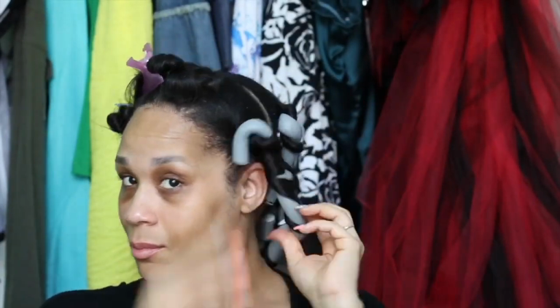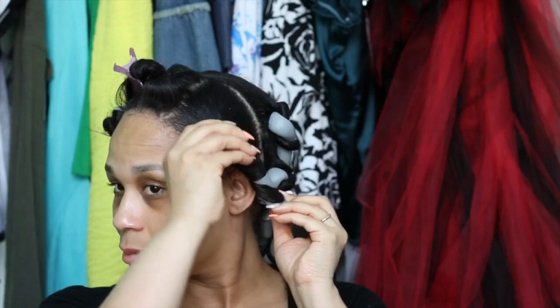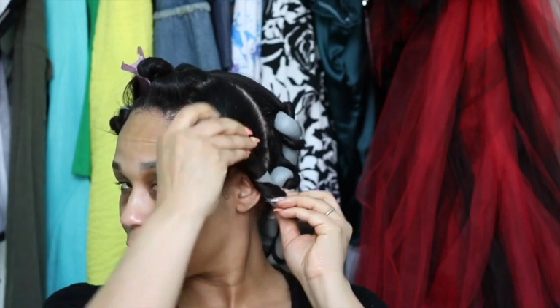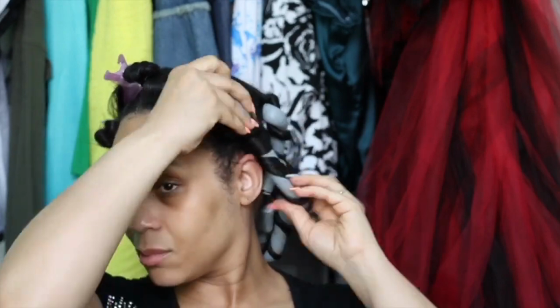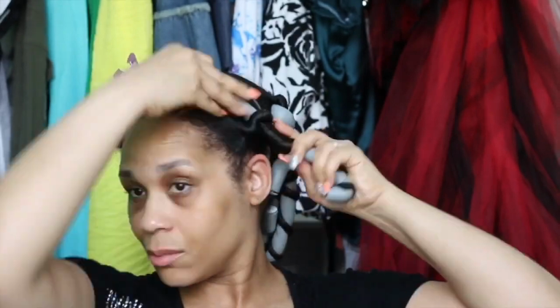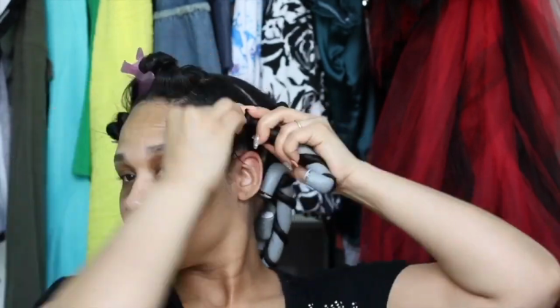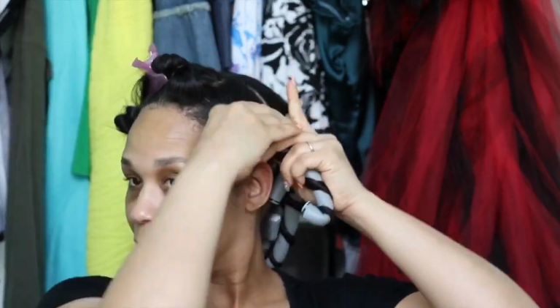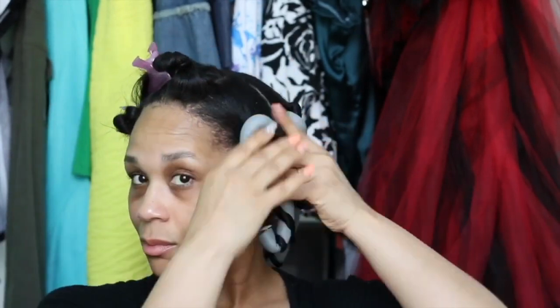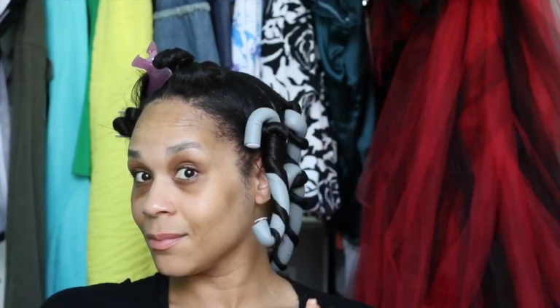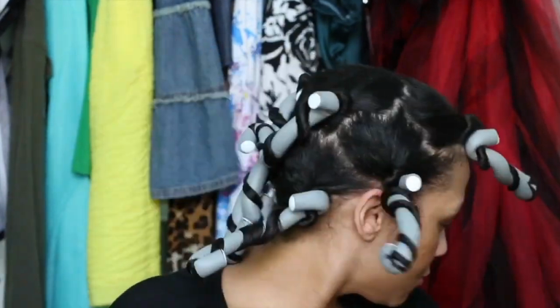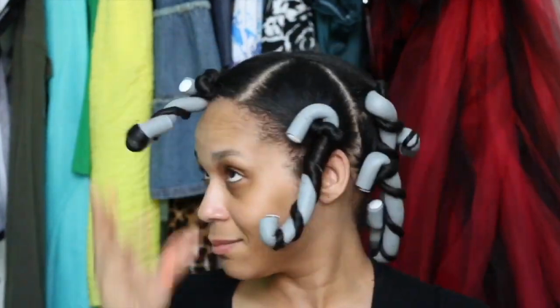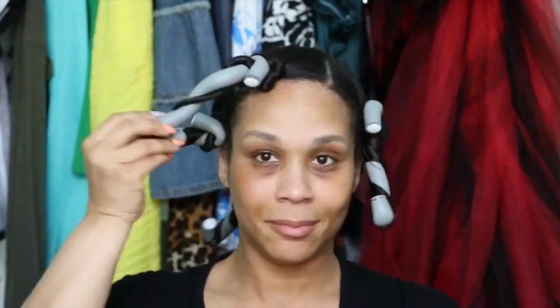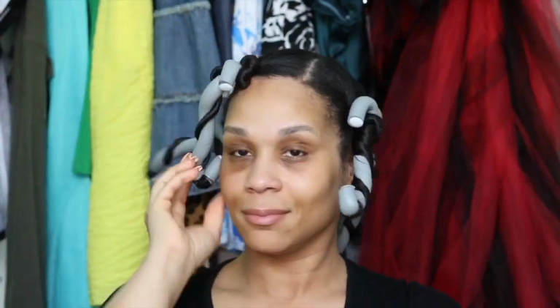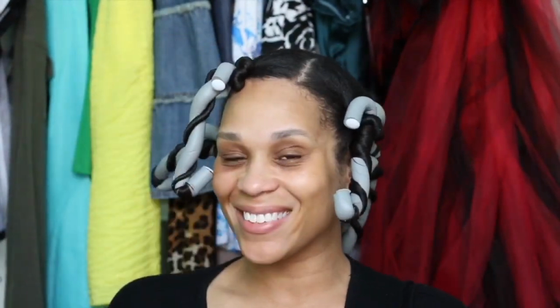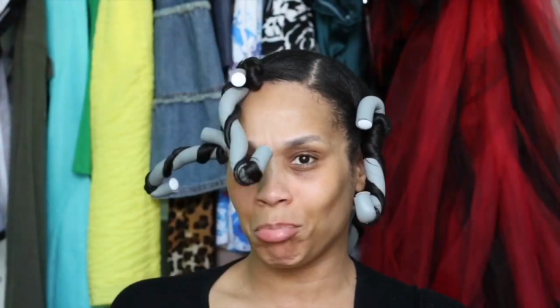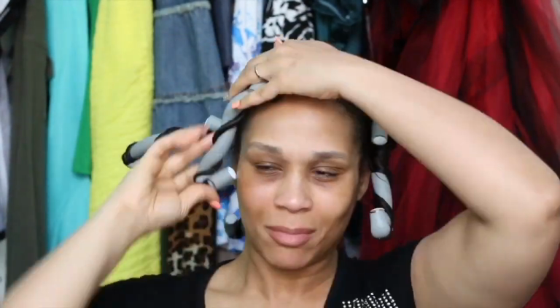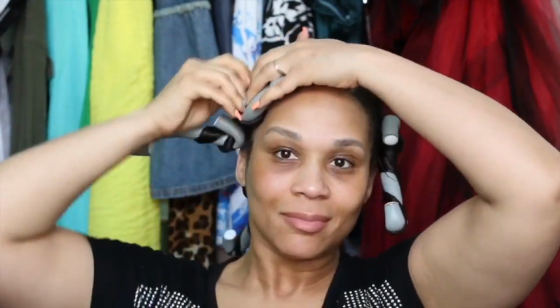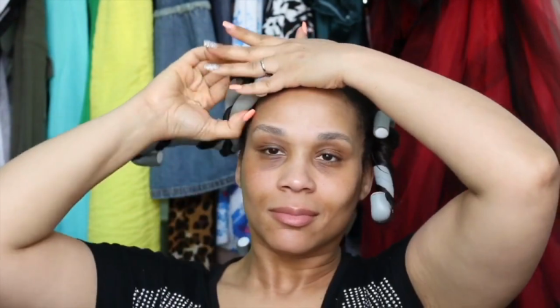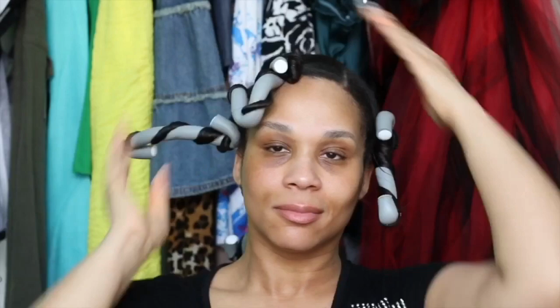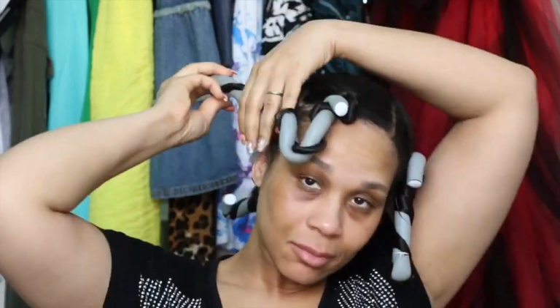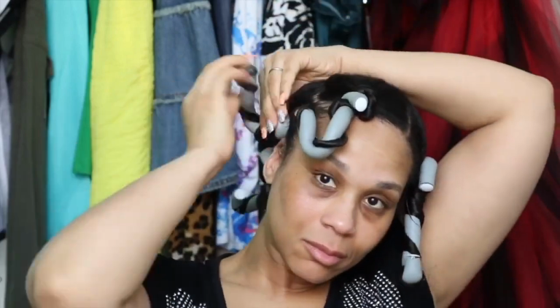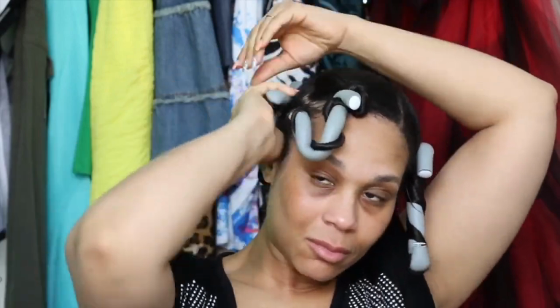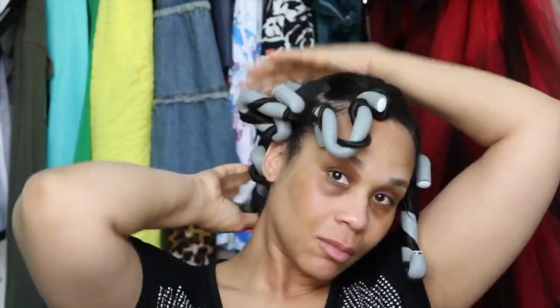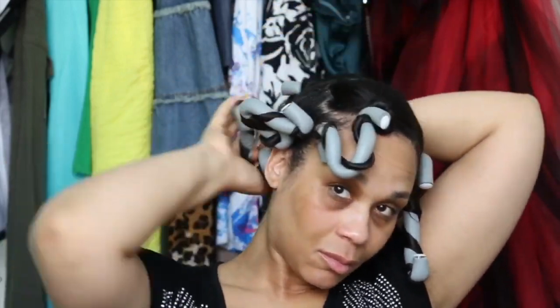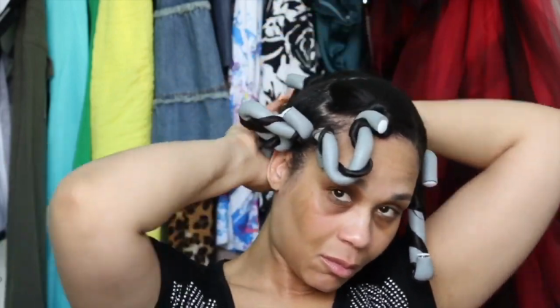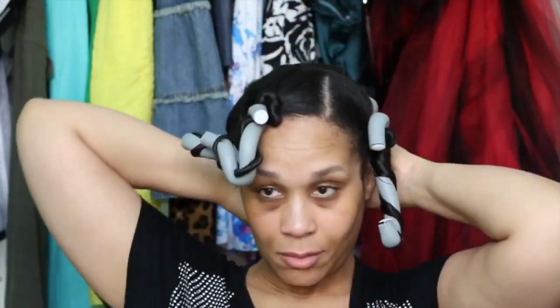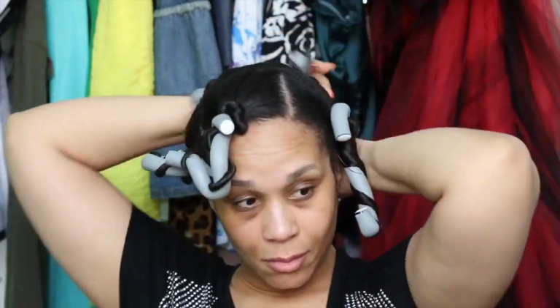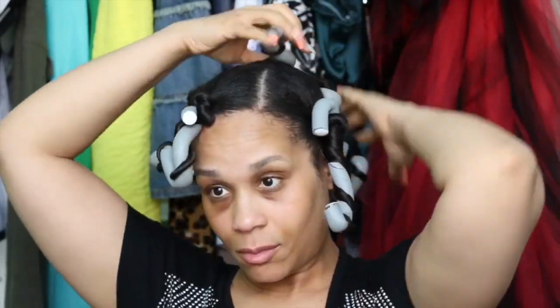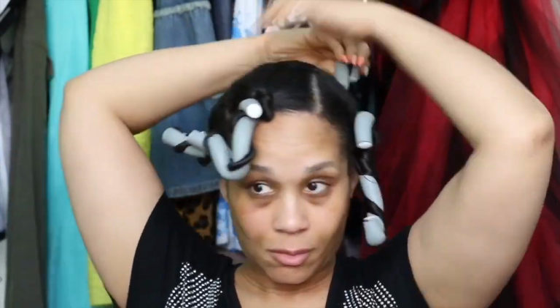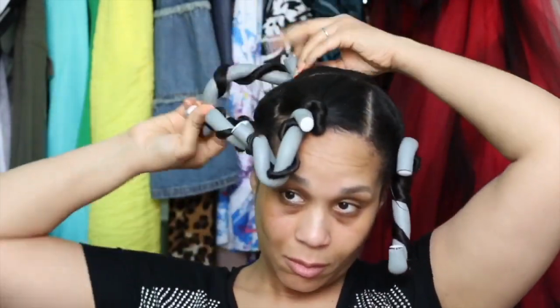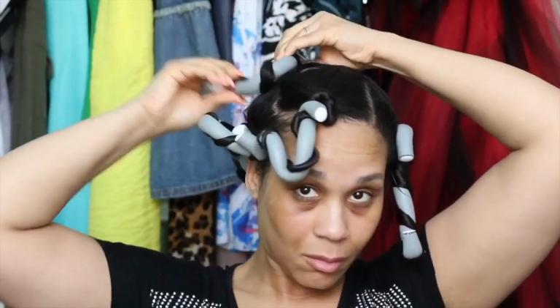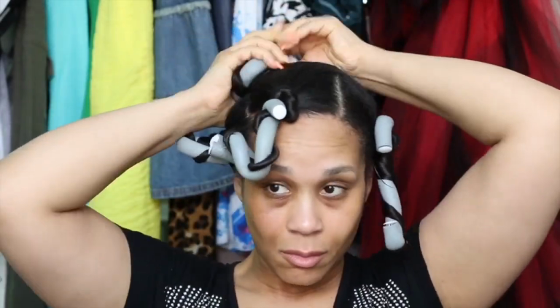Then fold it over at both ends to hold it in place. Once all of my Flexi Rods are in place, I'm just going to curl them over, bunch them up, and then tie my hair up overnight.